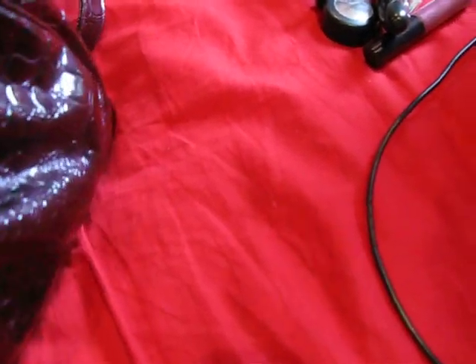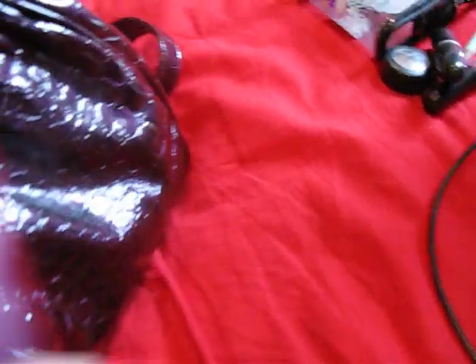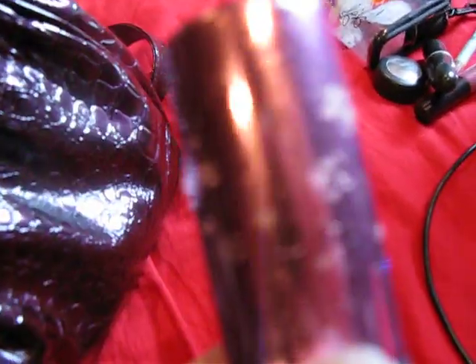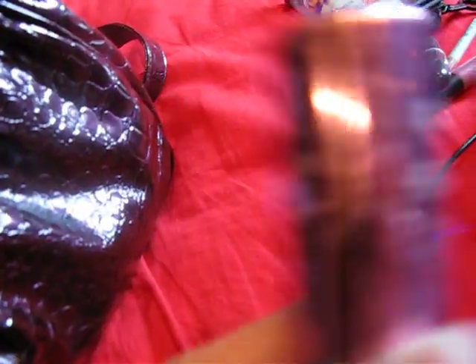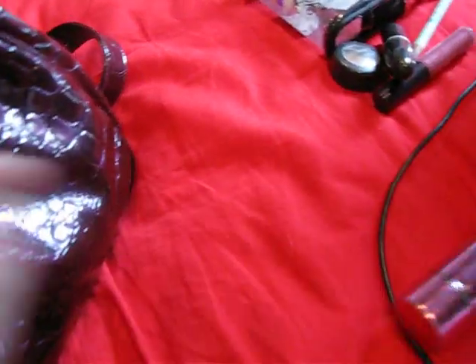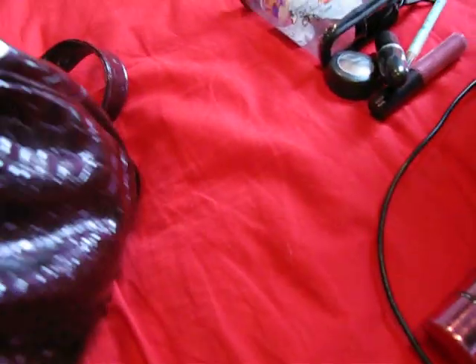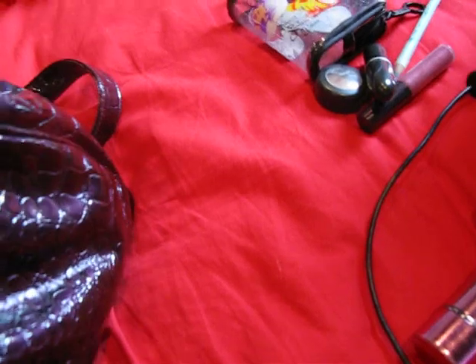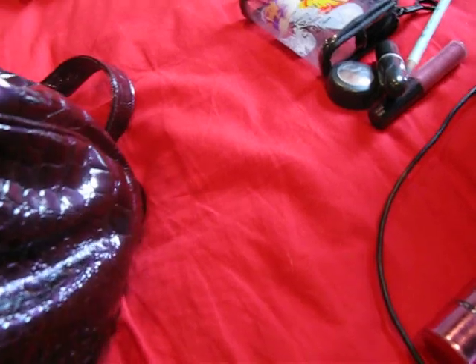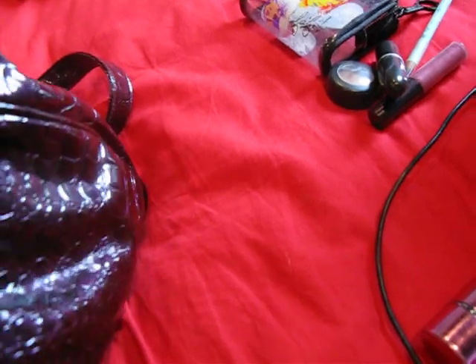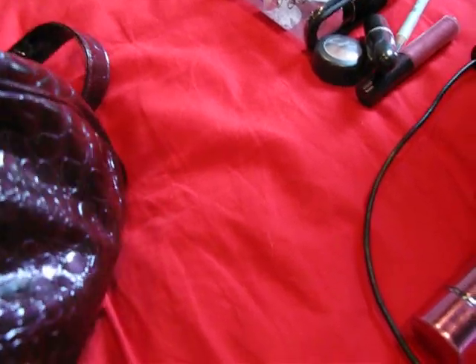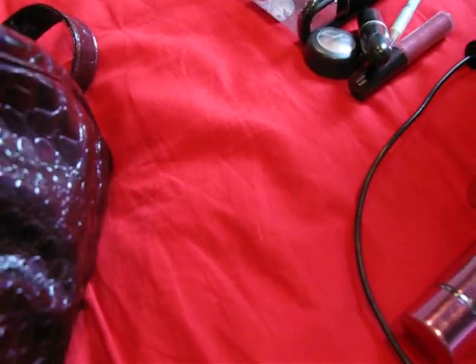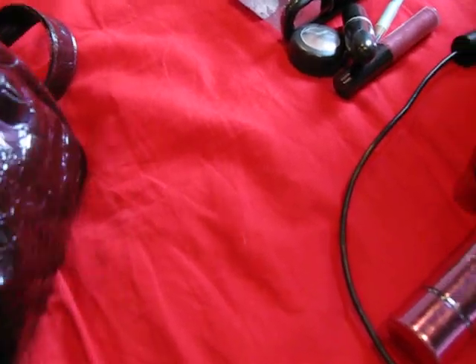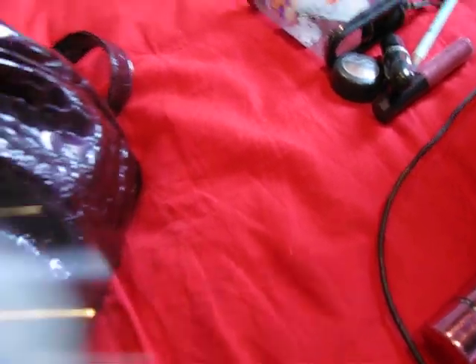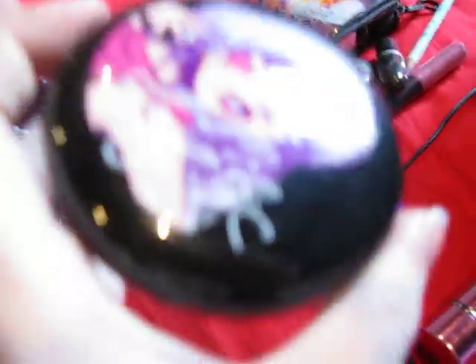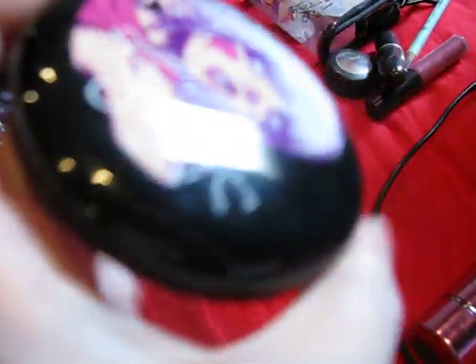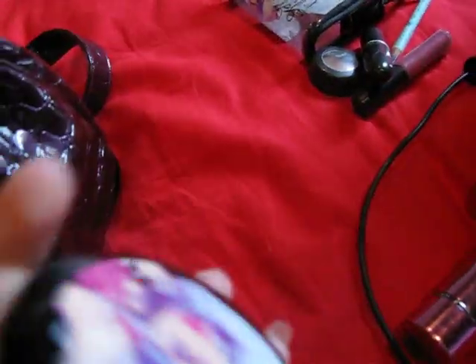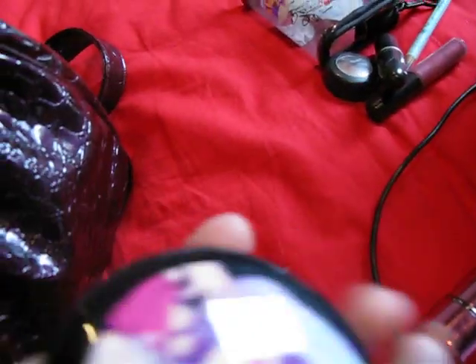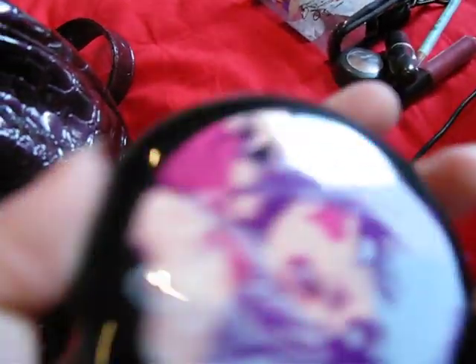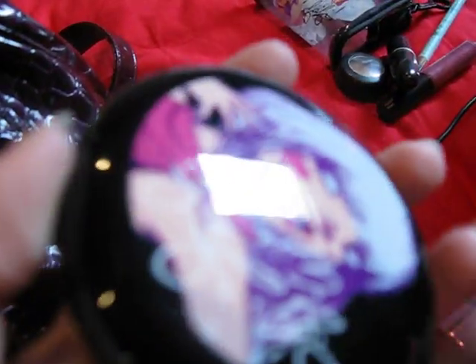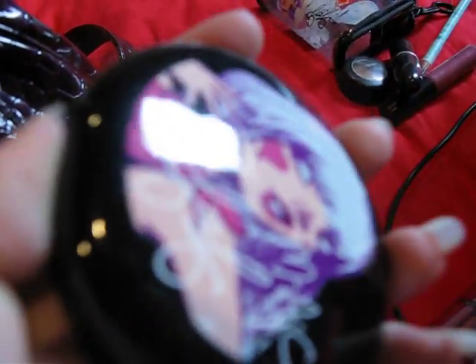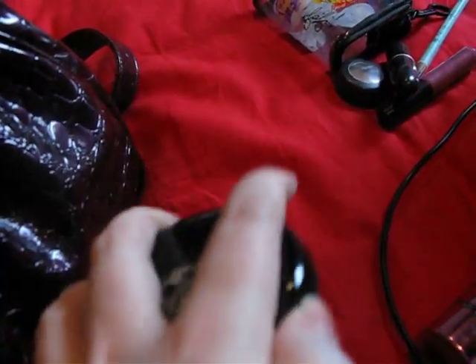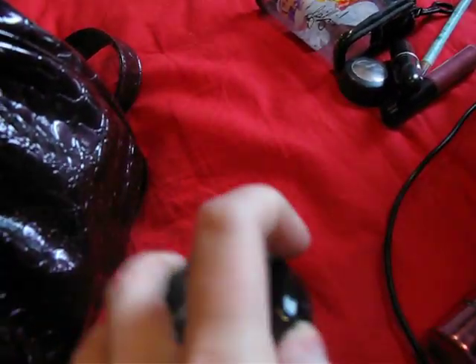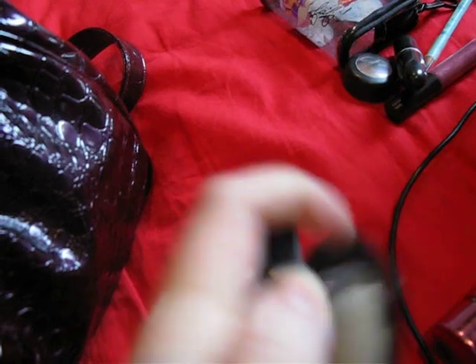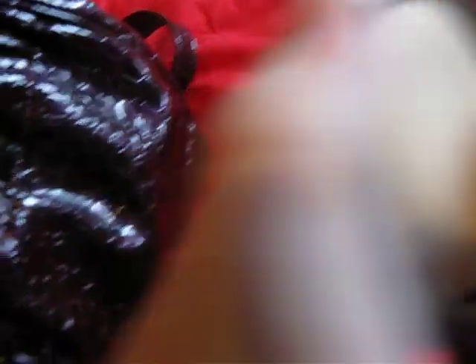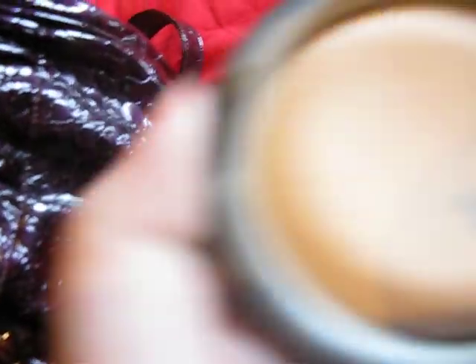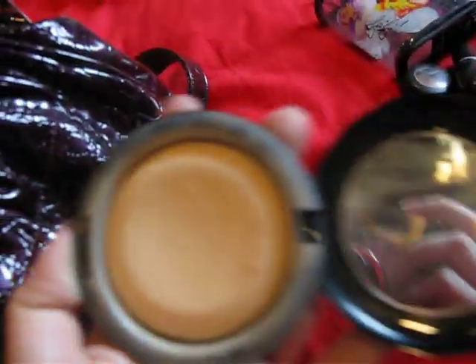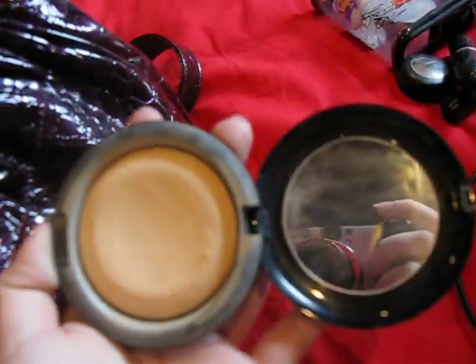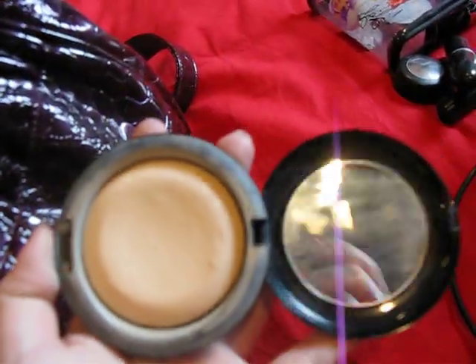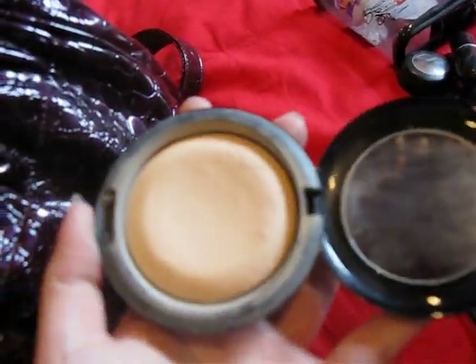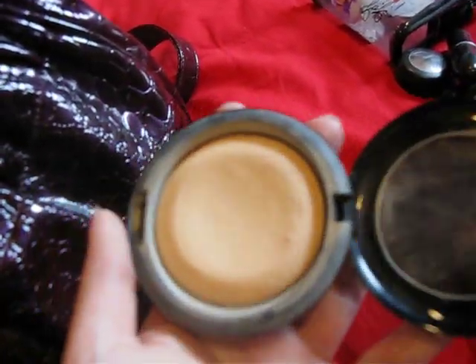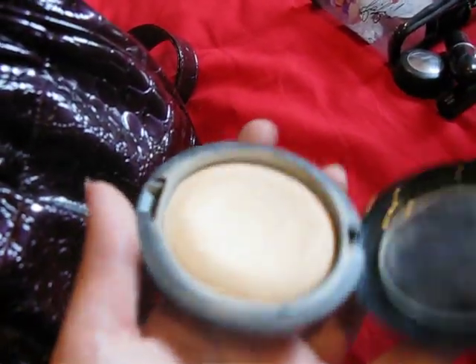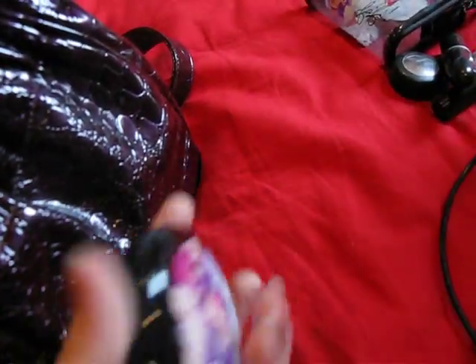Other makeup I carry: obviously I've got my Too Faced Kabuki brush and my mineralised skin finish, because I've got really oily skin - you can see I've used that quite a bit.